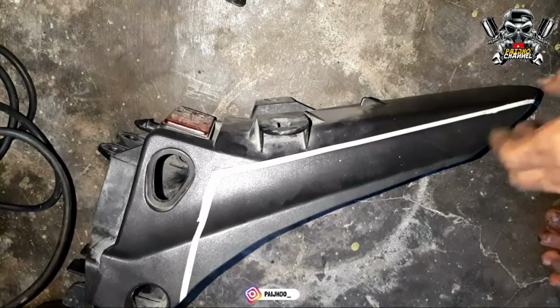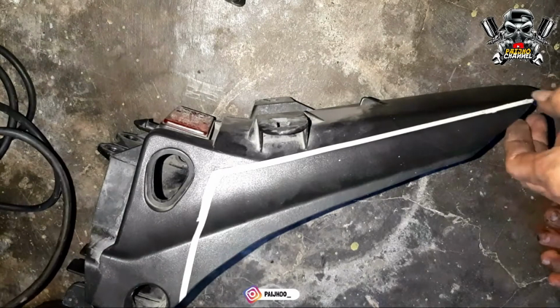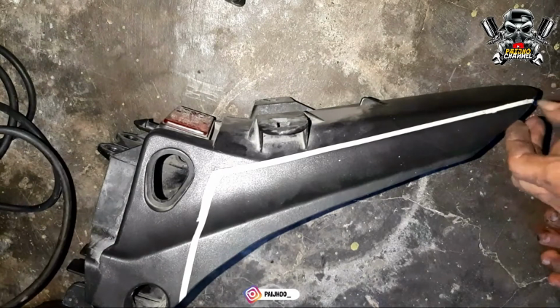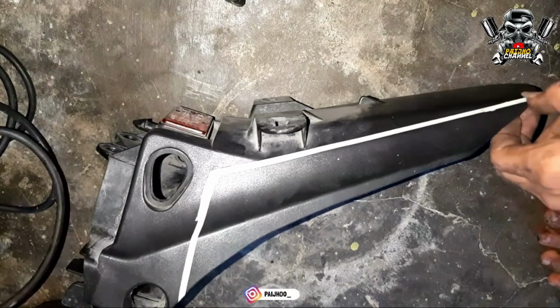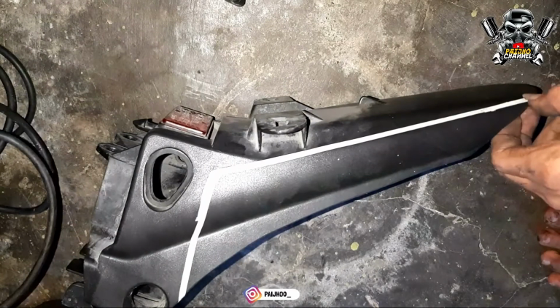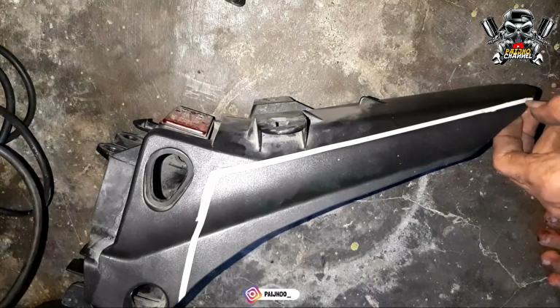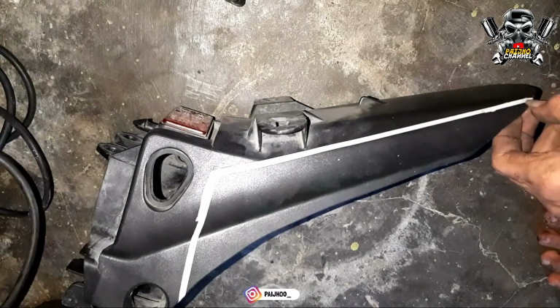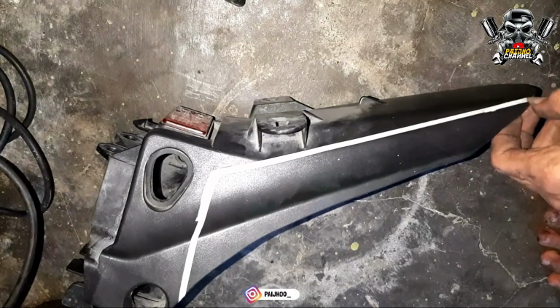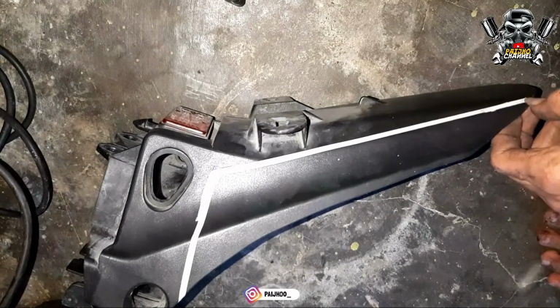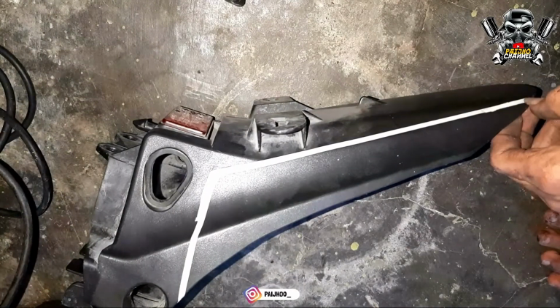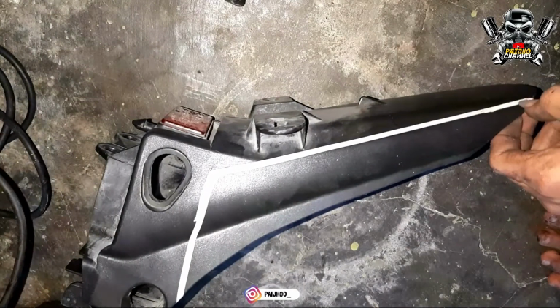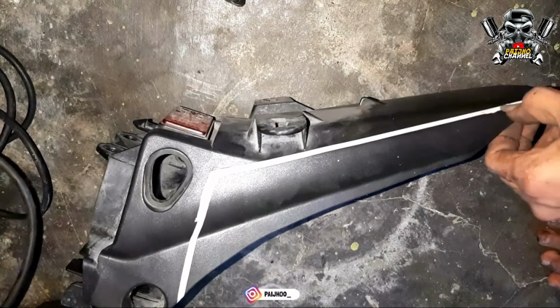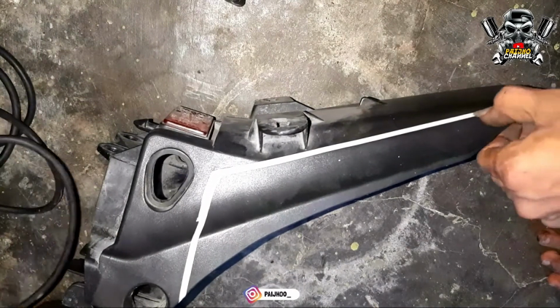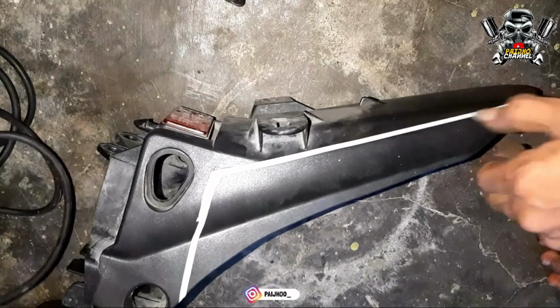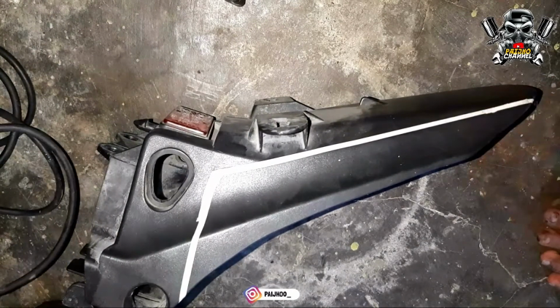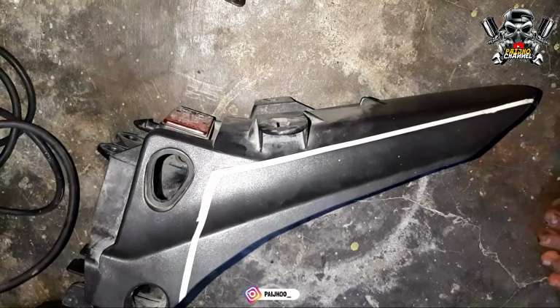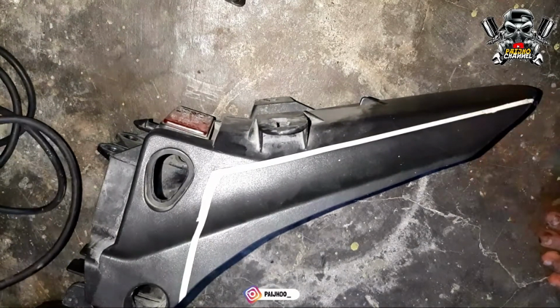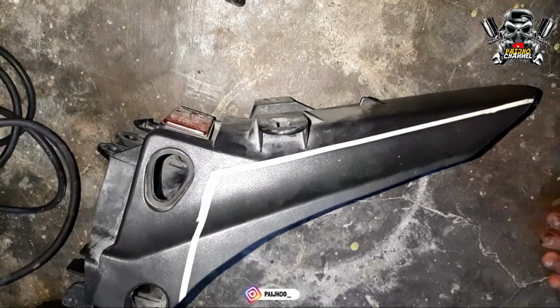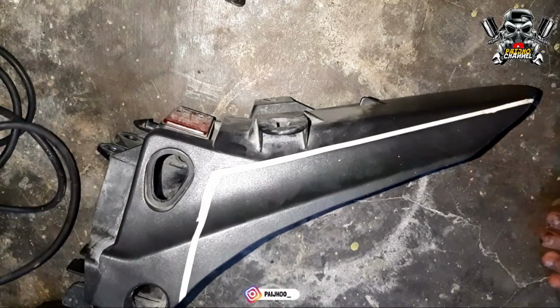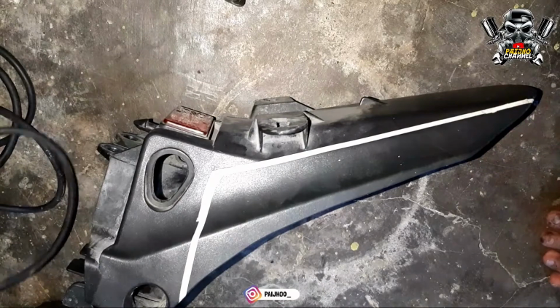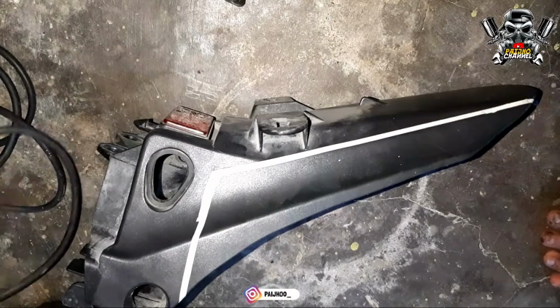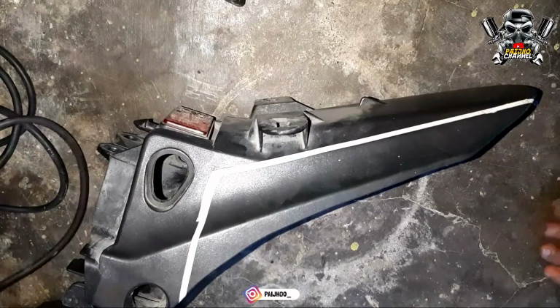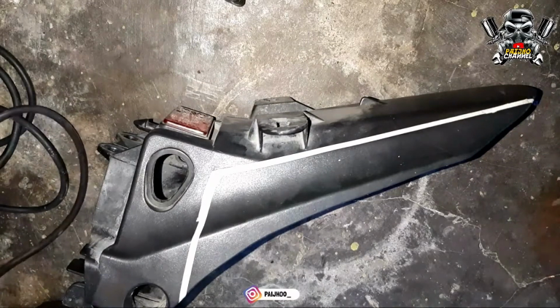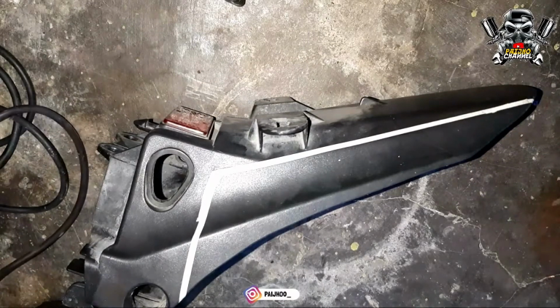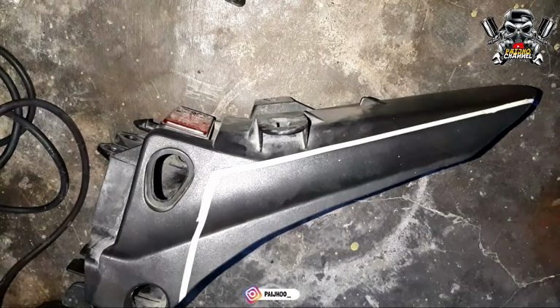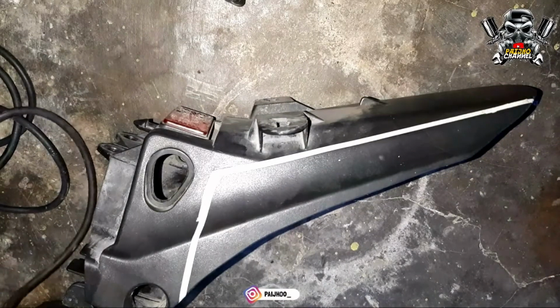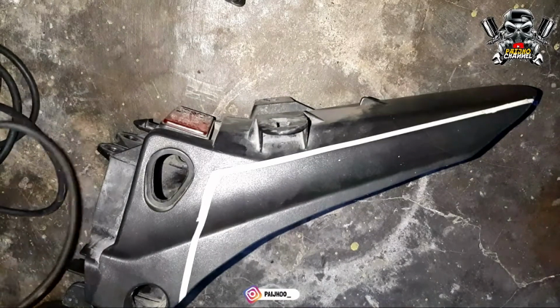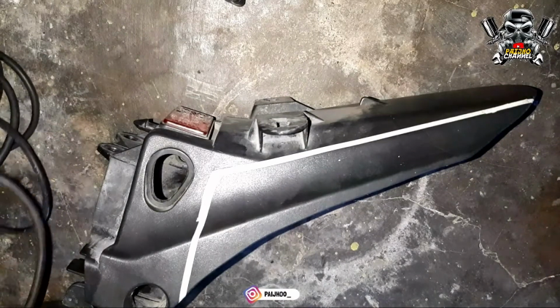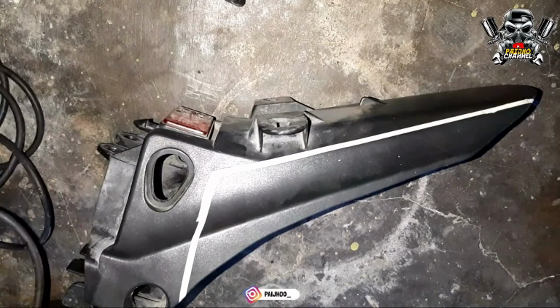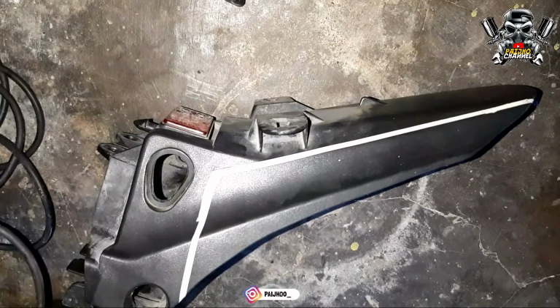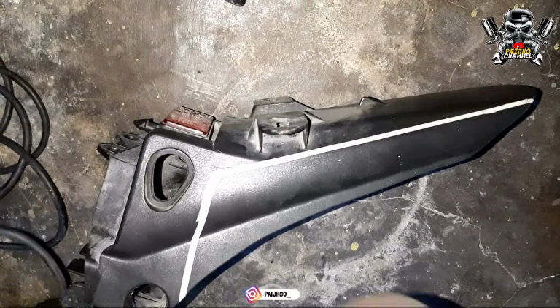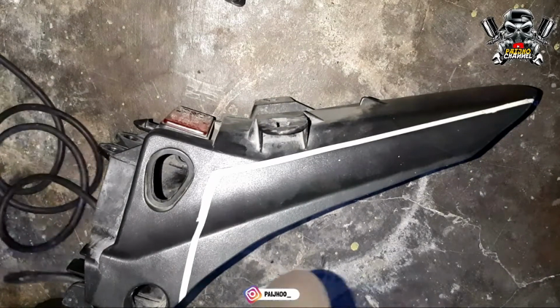Di sini saya tidak memakai gergaji, kita langsung saja pakai gerinda tangan agar cepat pengerjaannya.